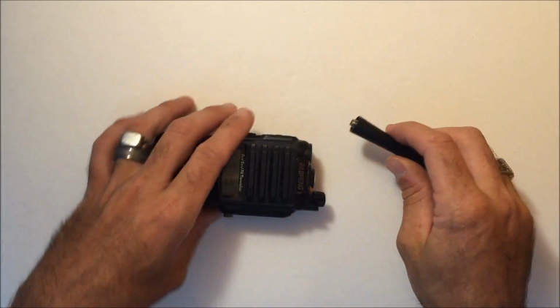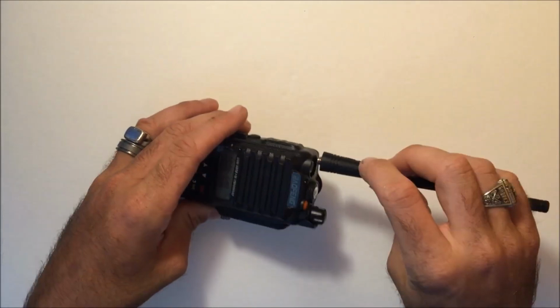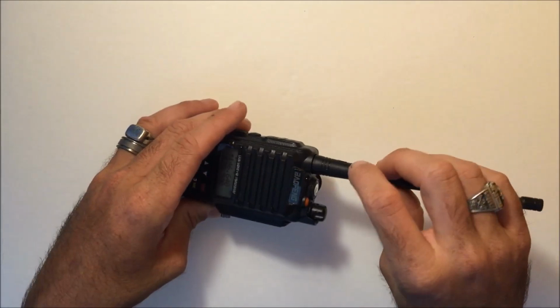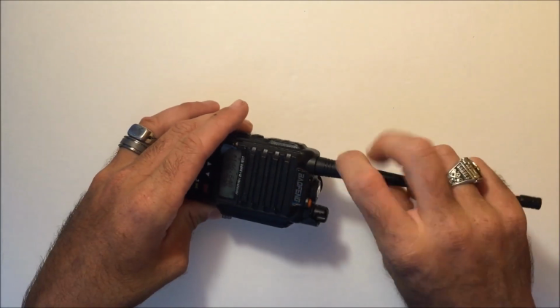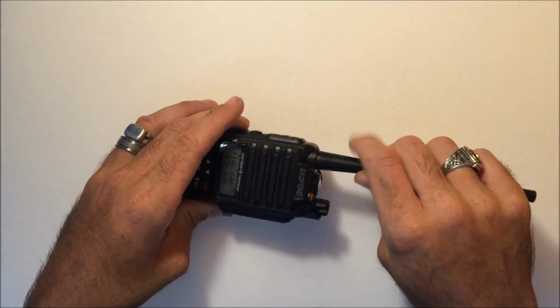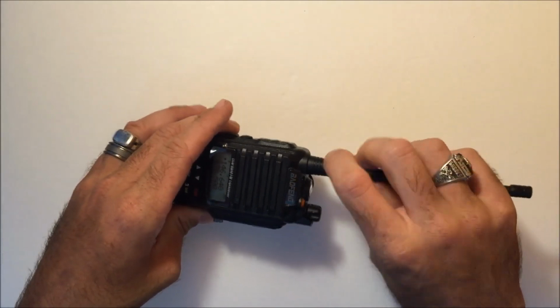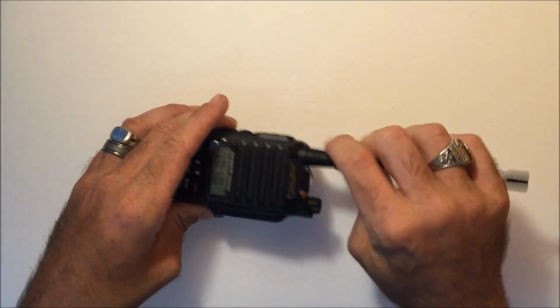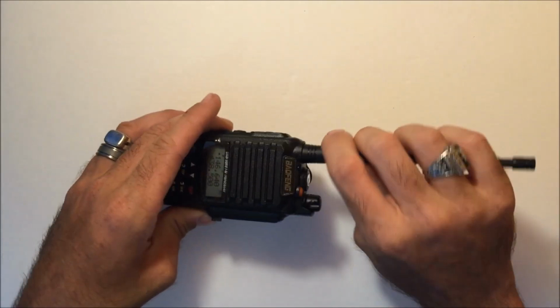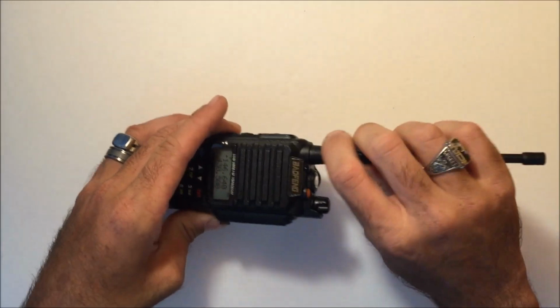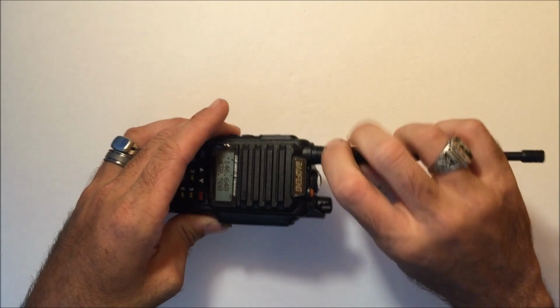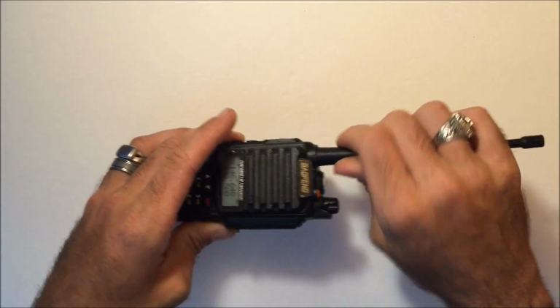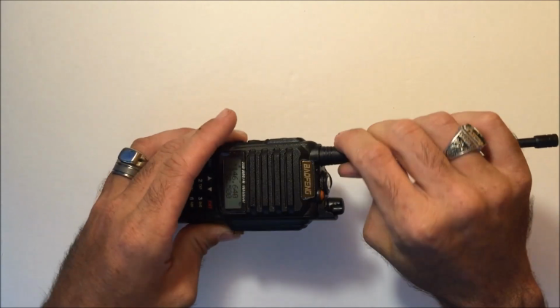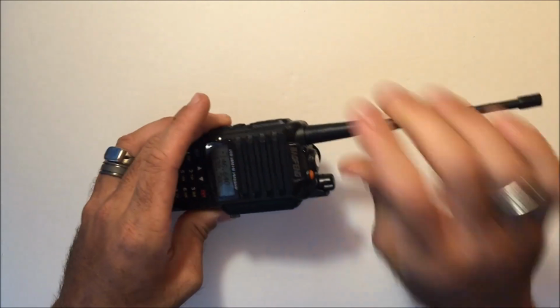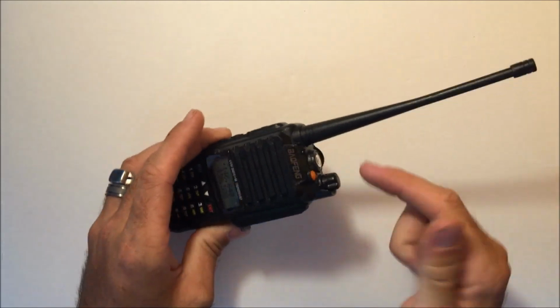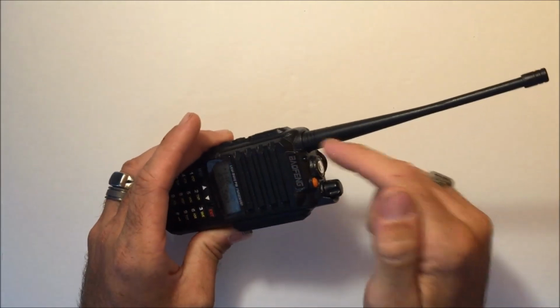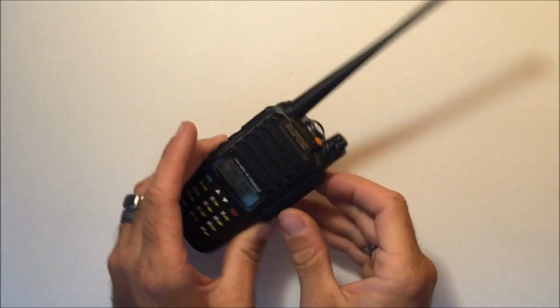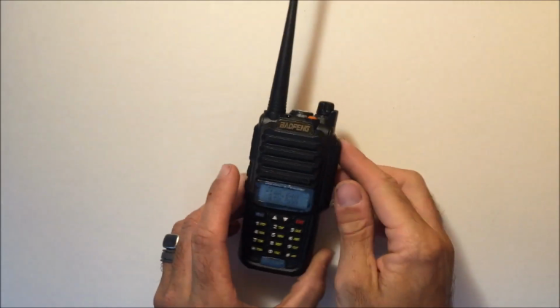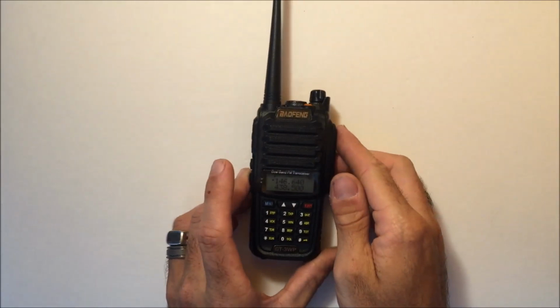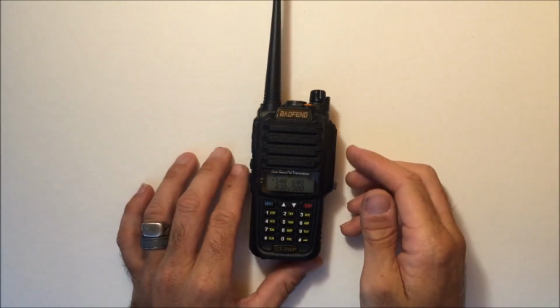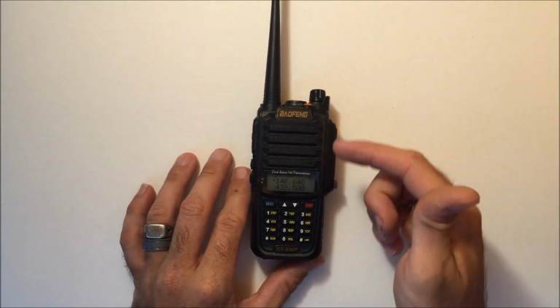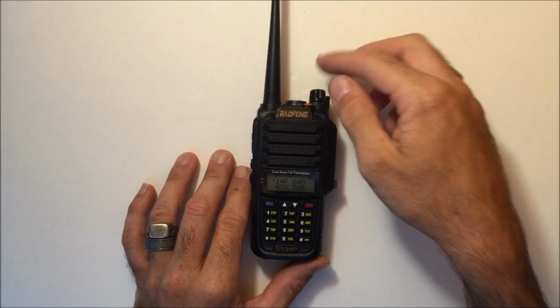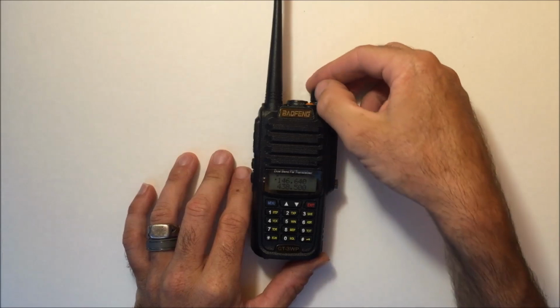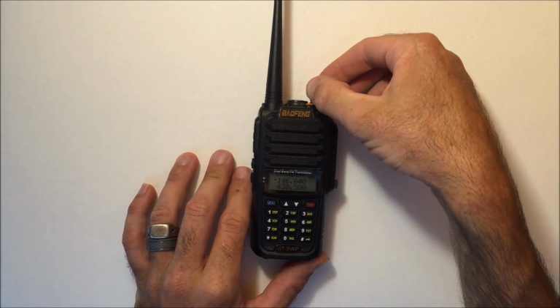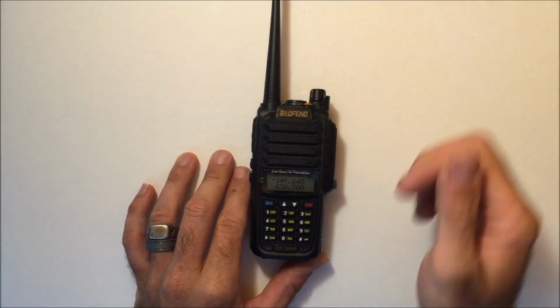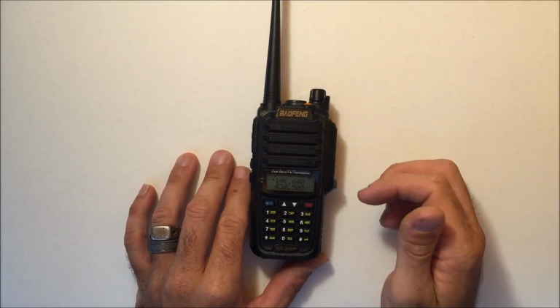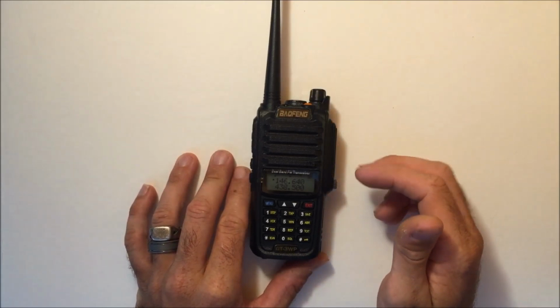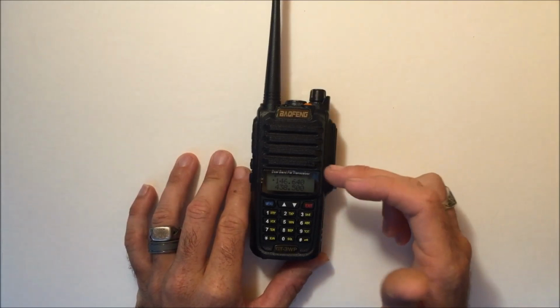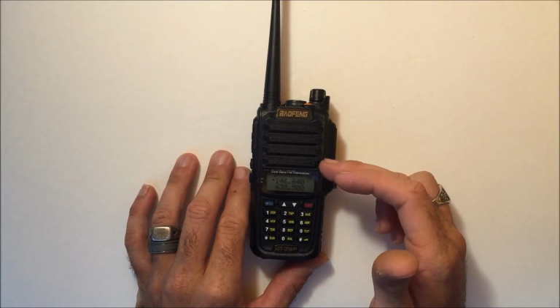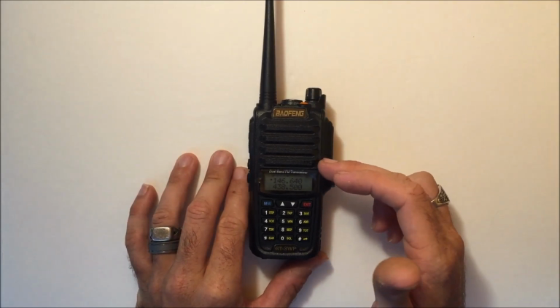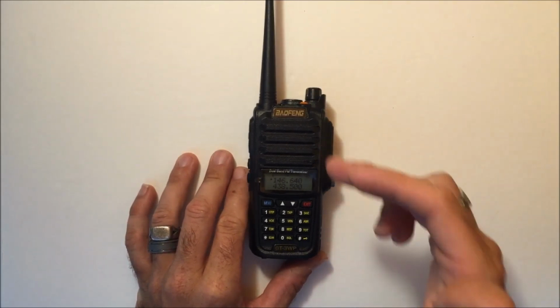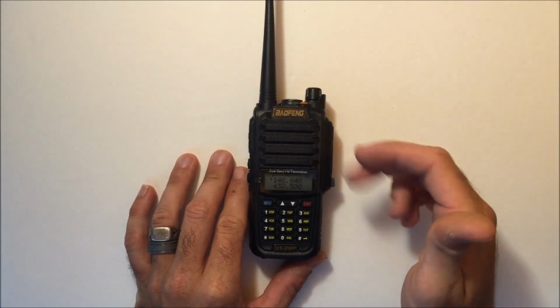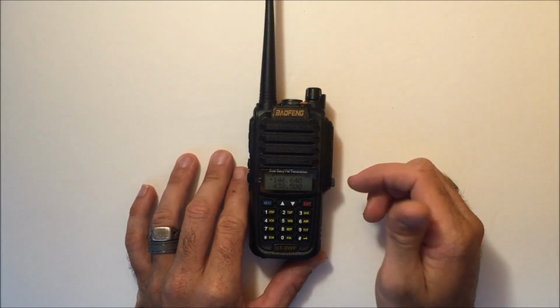For the antenna connection, make sure it's in there — don't over-tighten it, but make sure it is snug so that water doesn't get in. The speaker sounds really good.